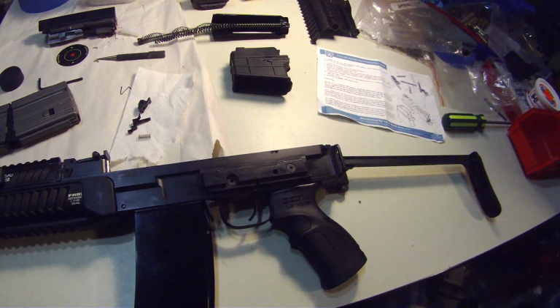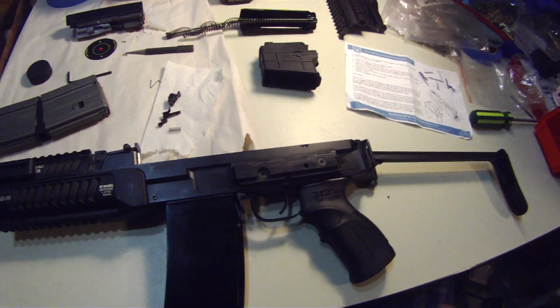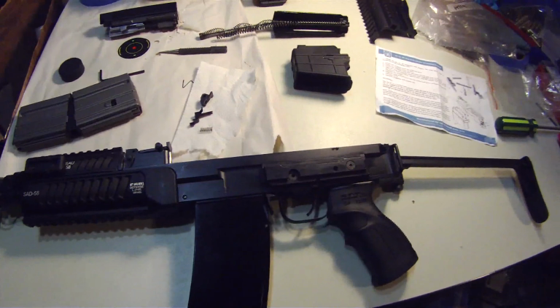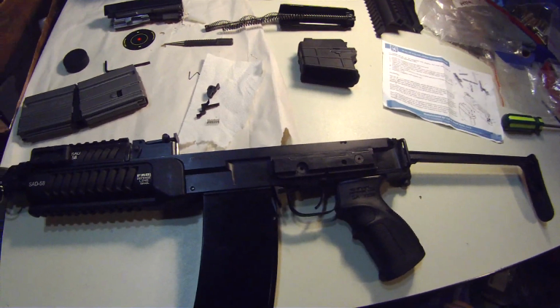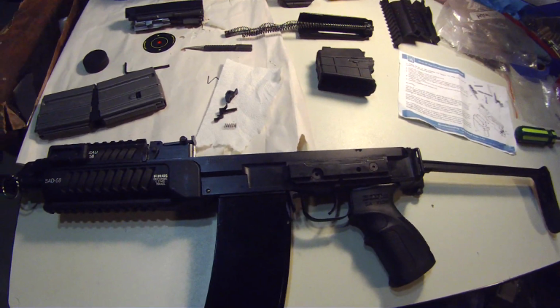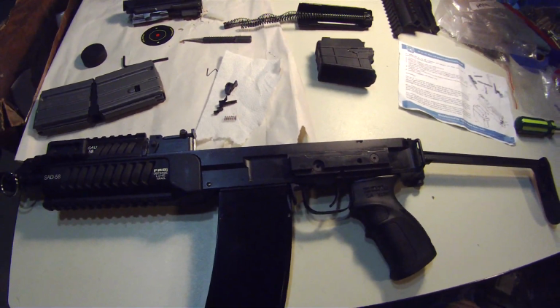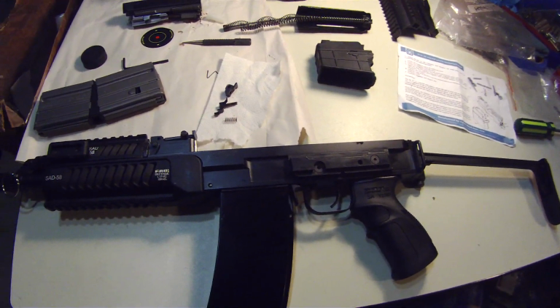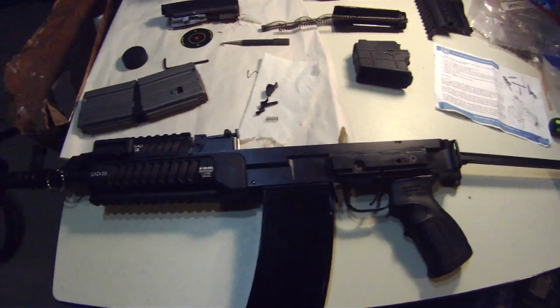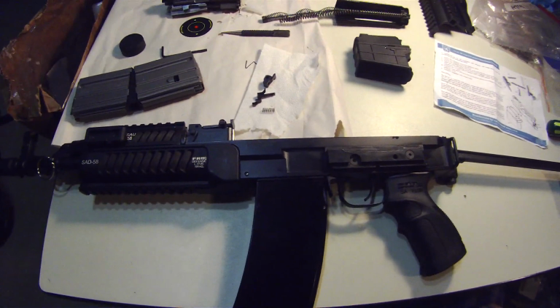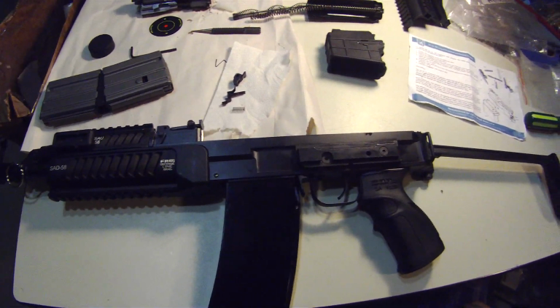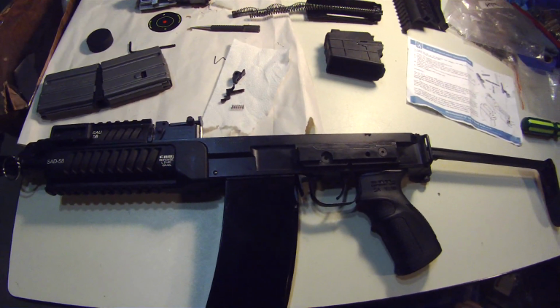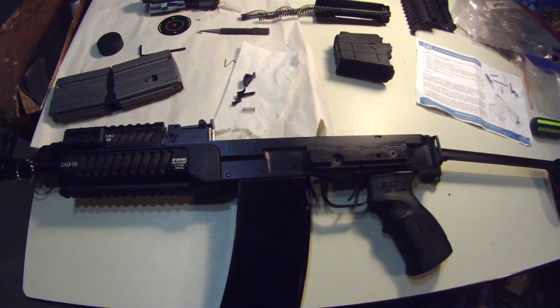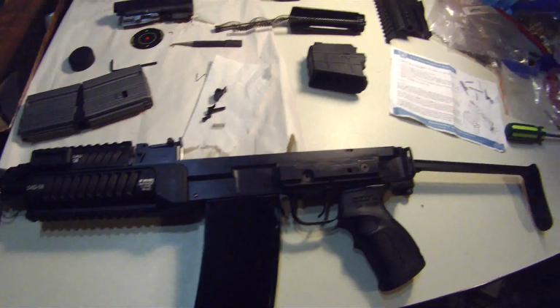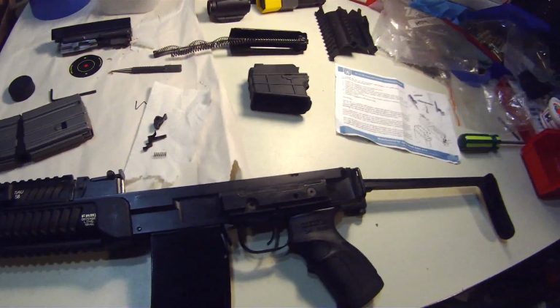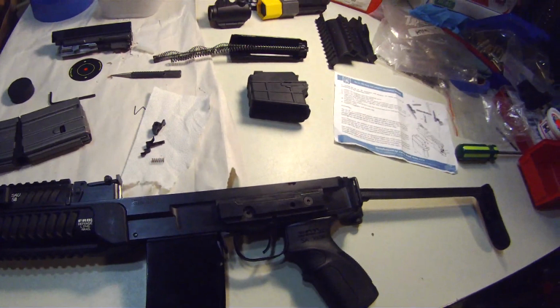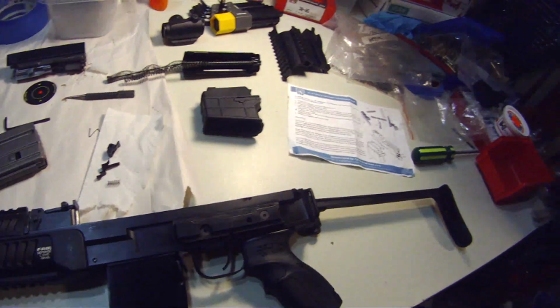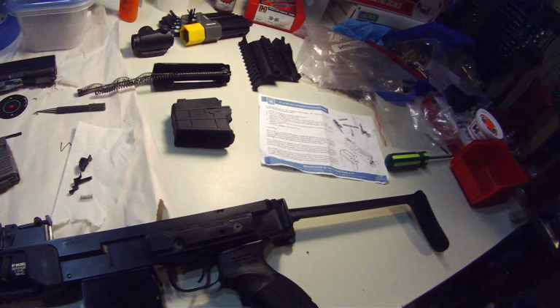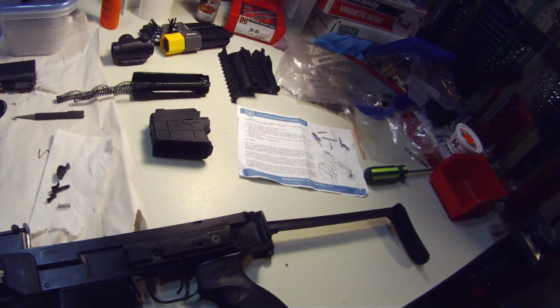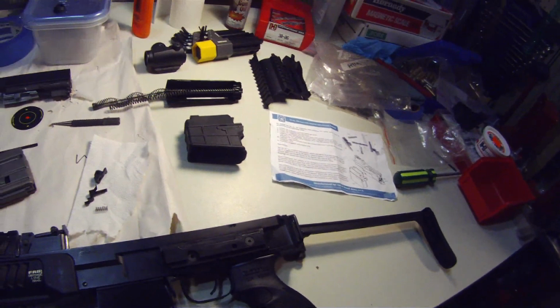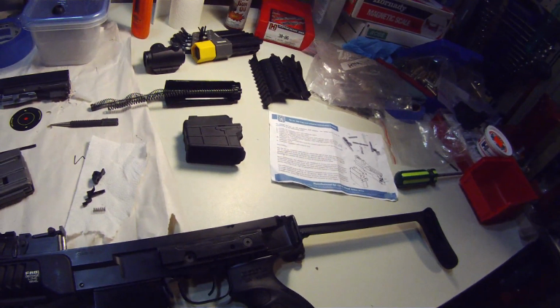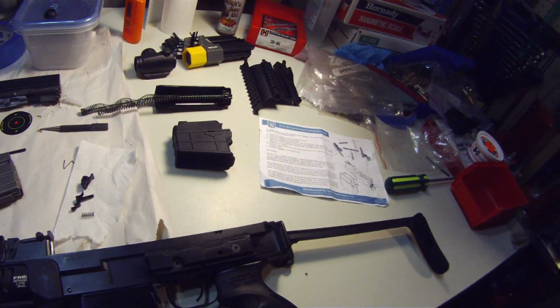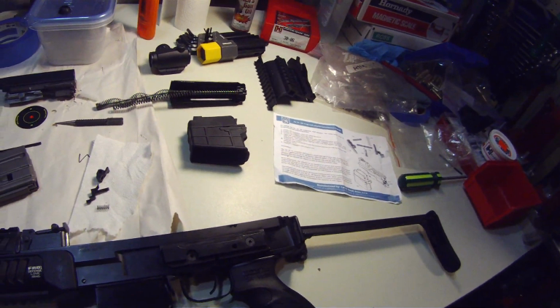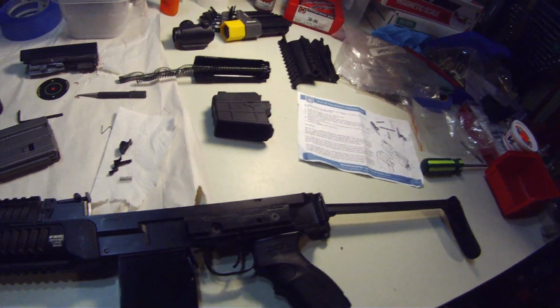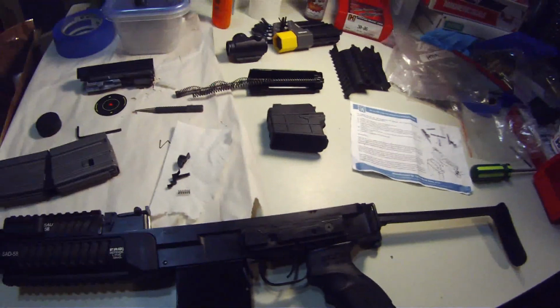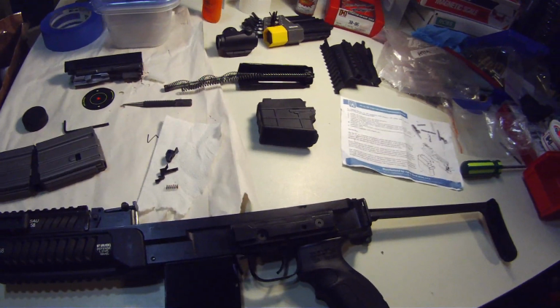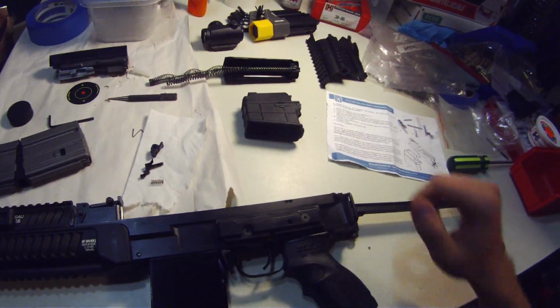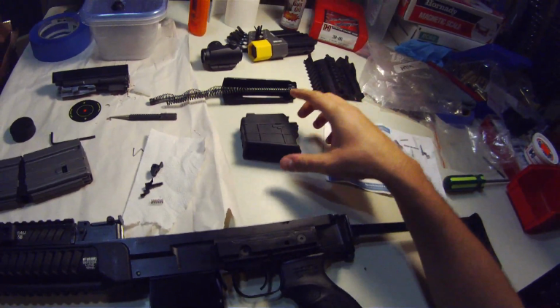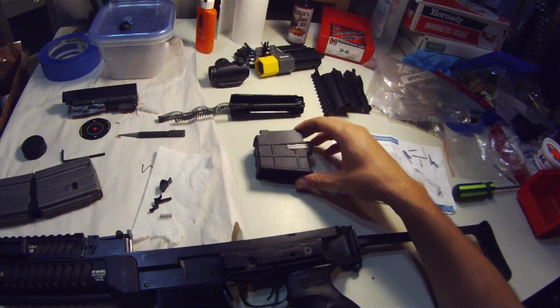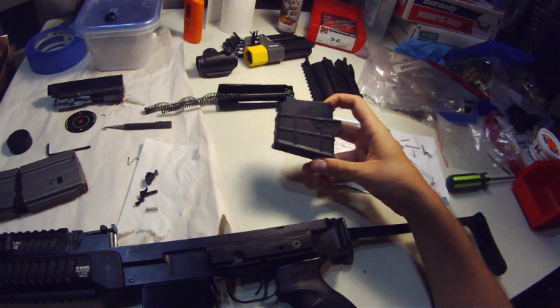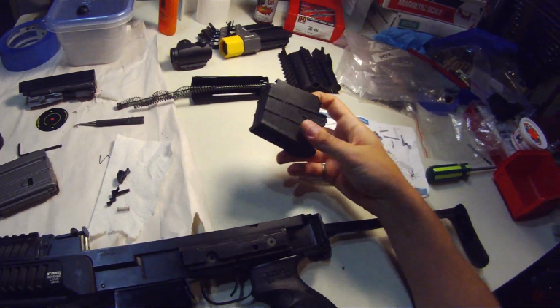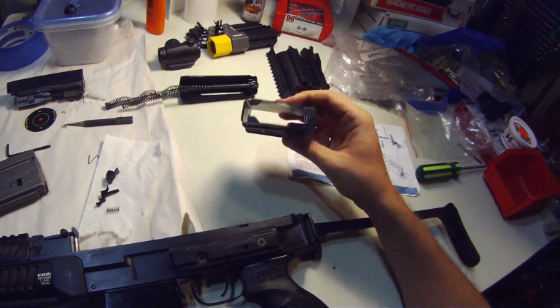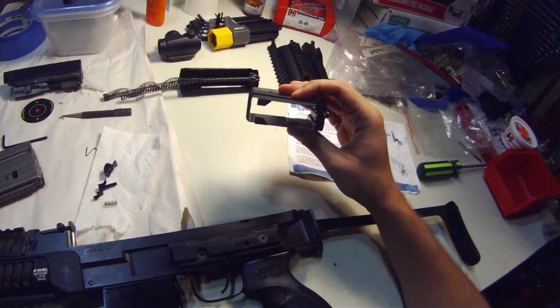Hey YouTube, today I'm going to install a CSA, Czech Small Arms VZ58 AR Mag Adapter.